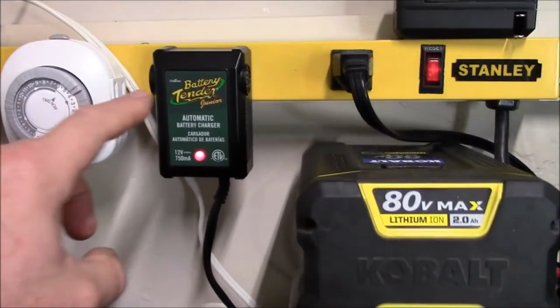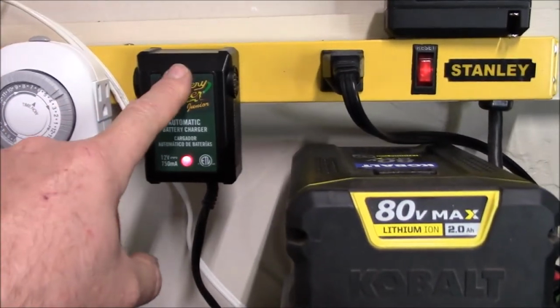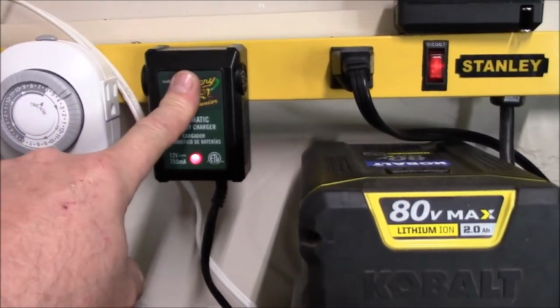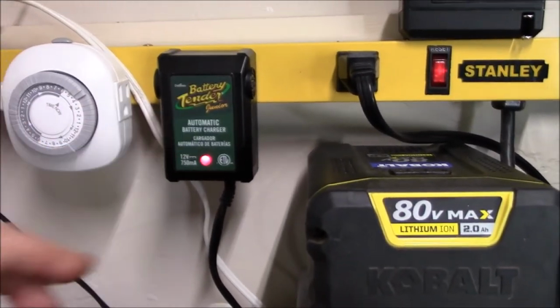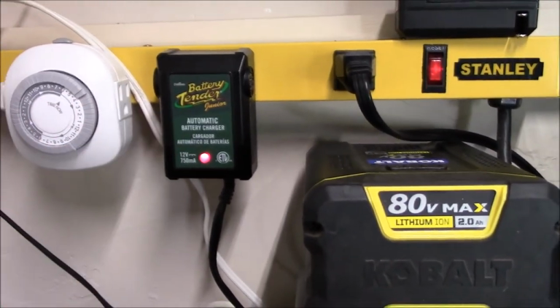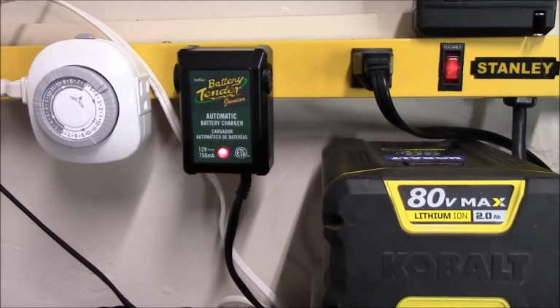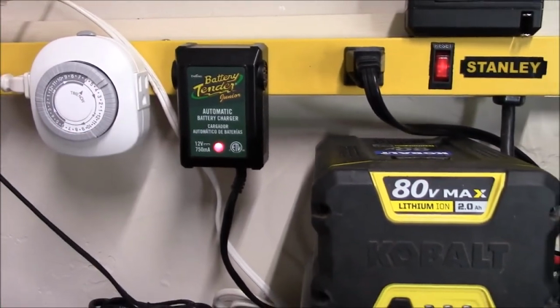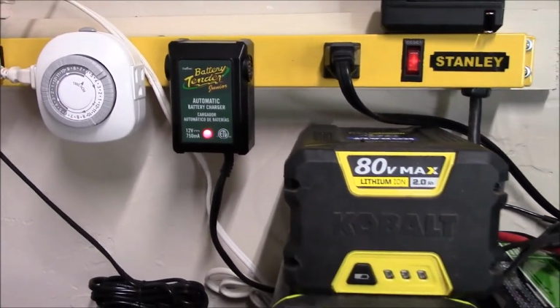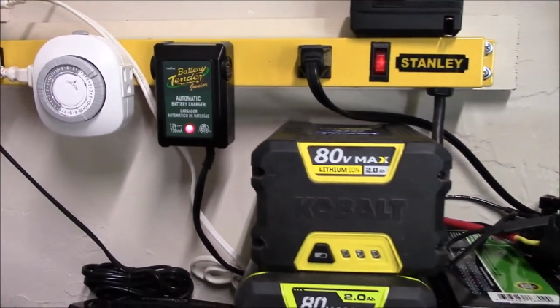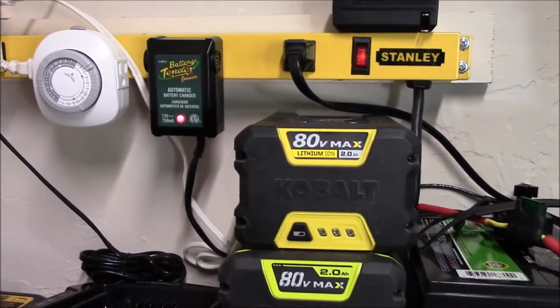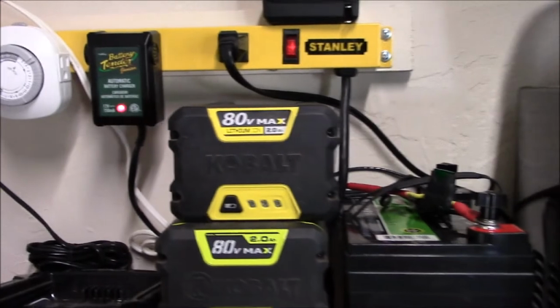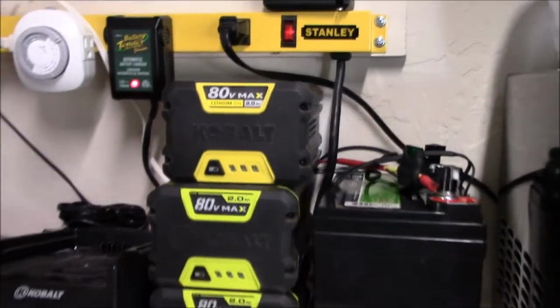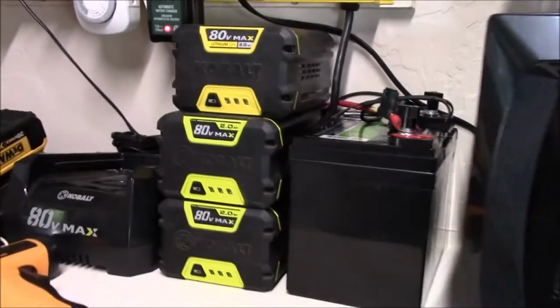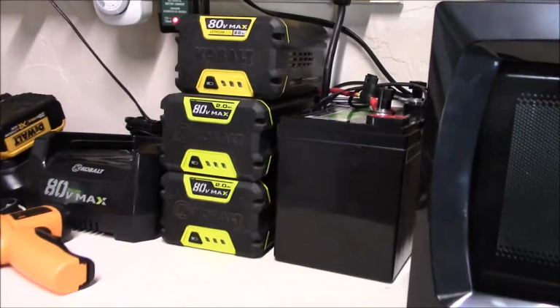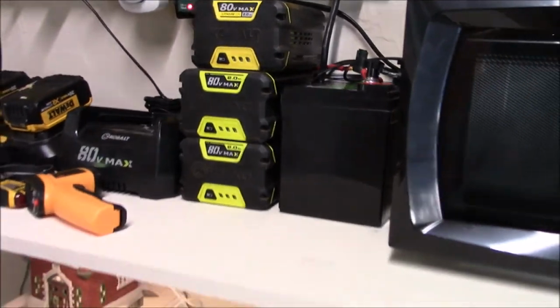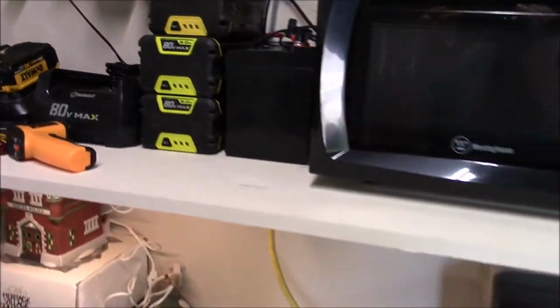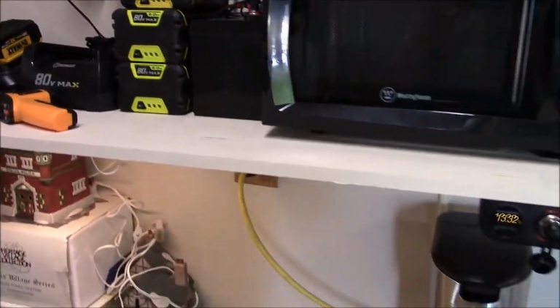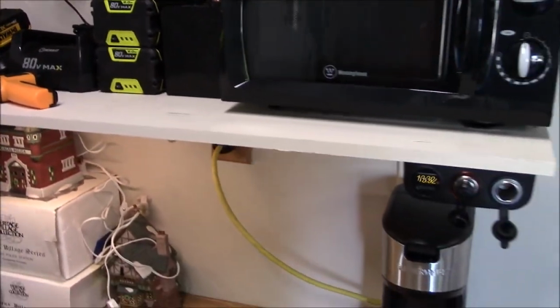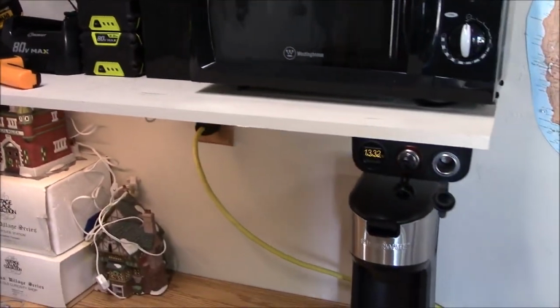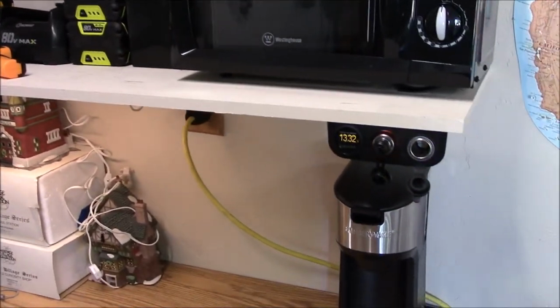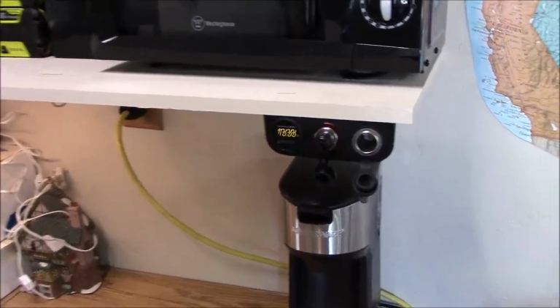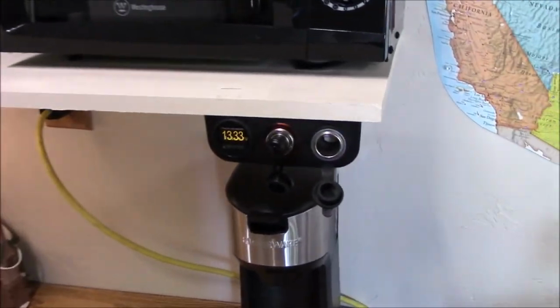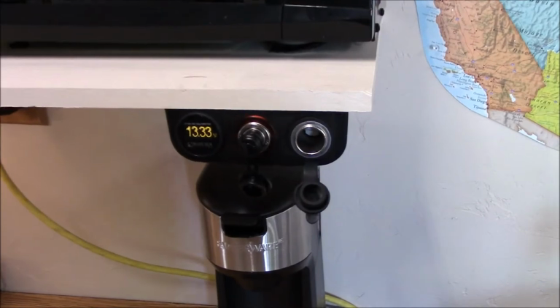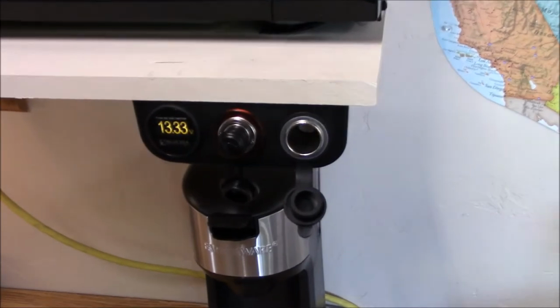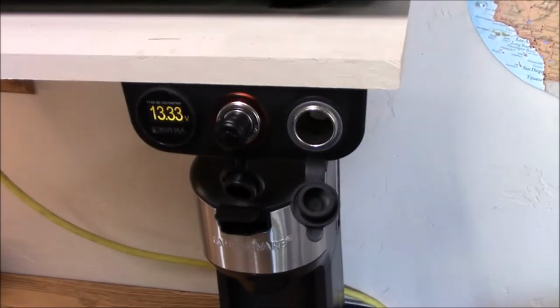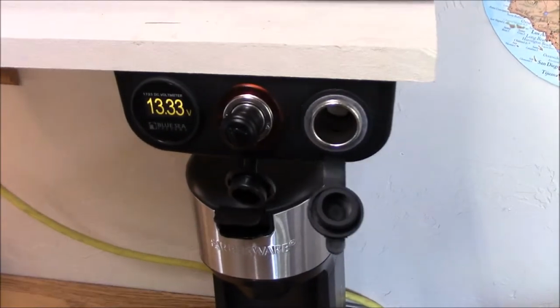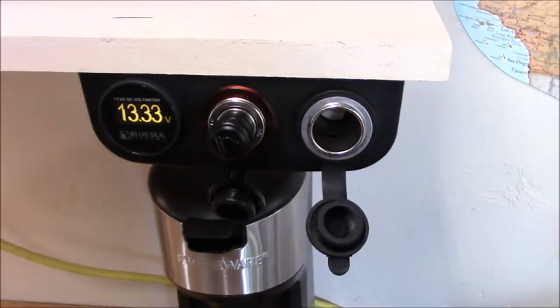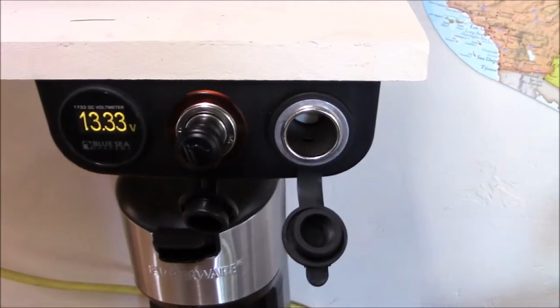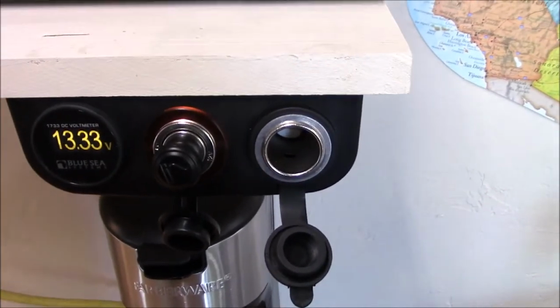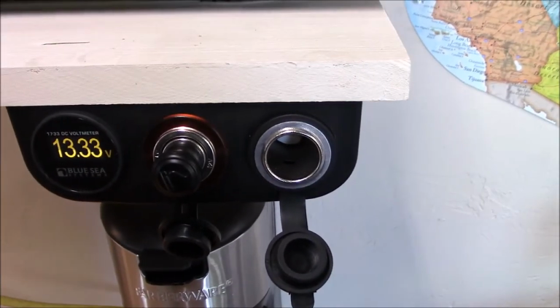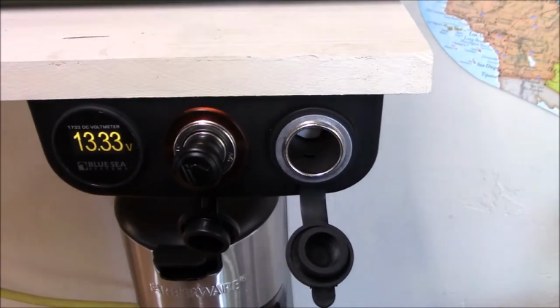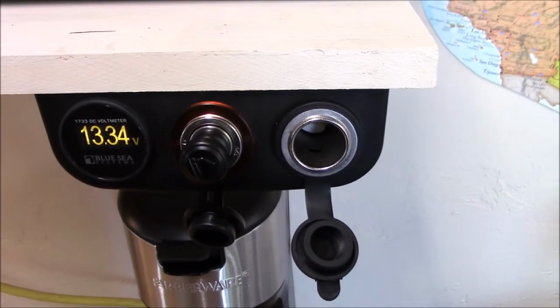To maintain it, I'm going to be using my 12-volt battery tender, and I had to chop the cord down about 6 feet — just didn't need that much cord in there. I still maintain the SAE stock connector configuration.